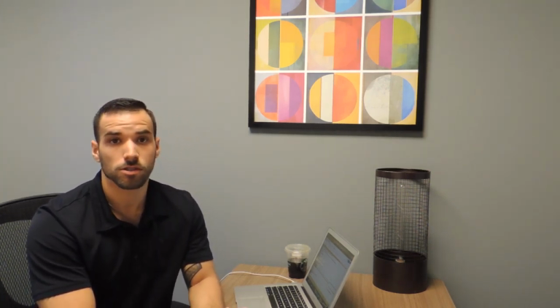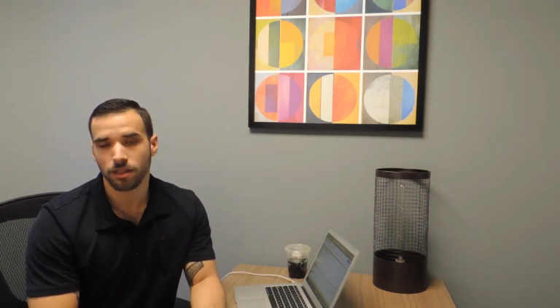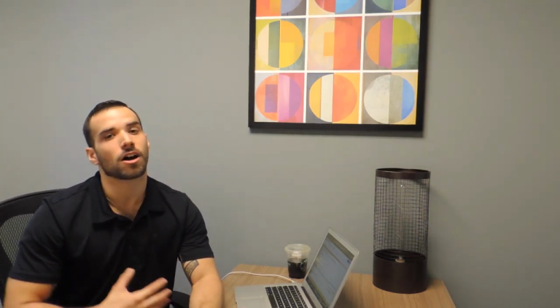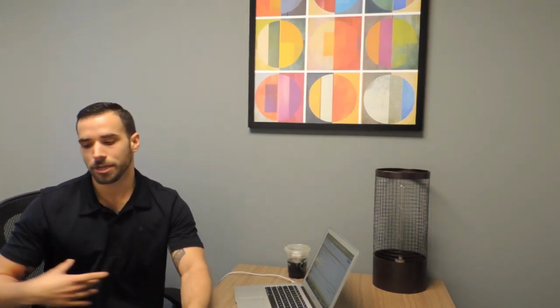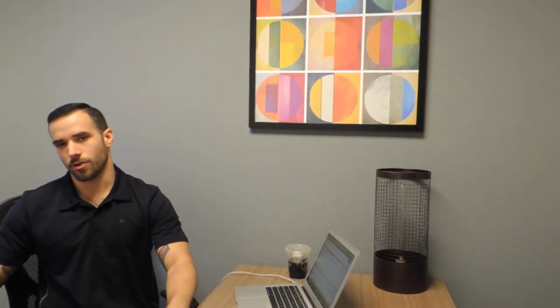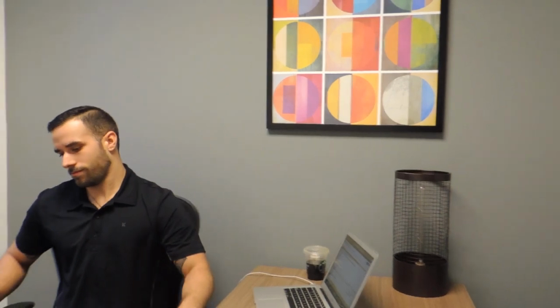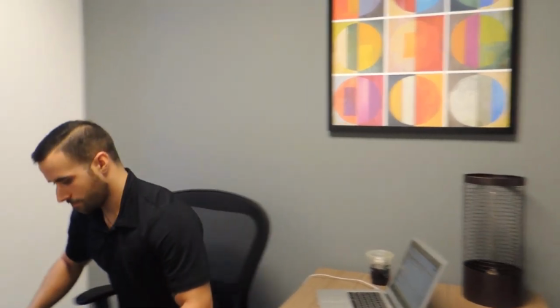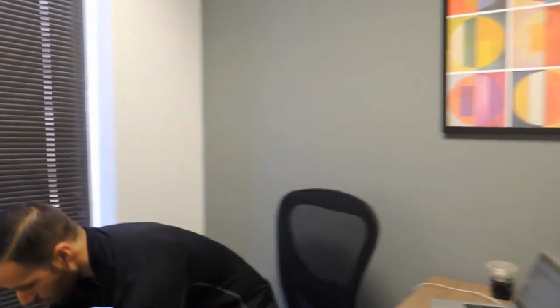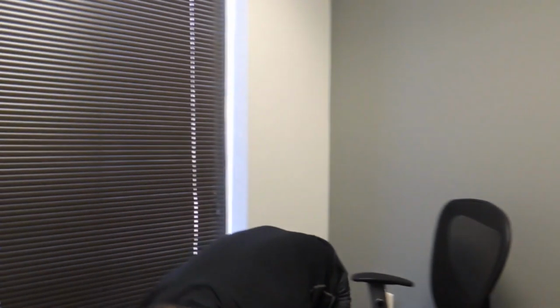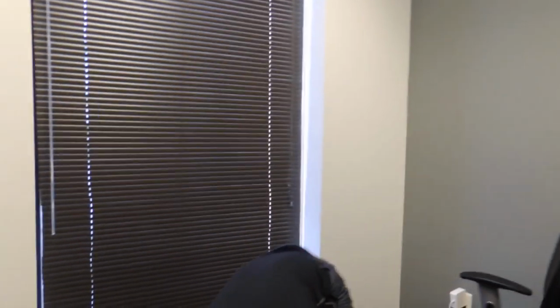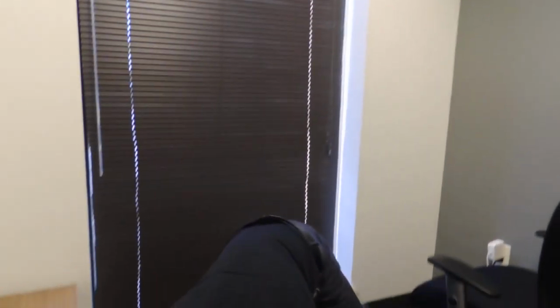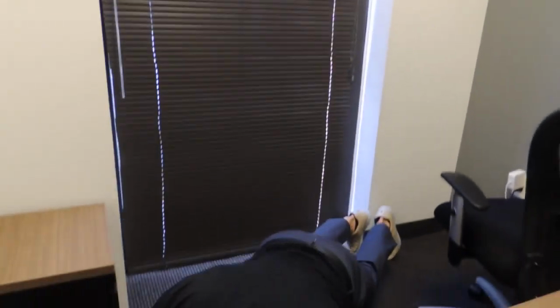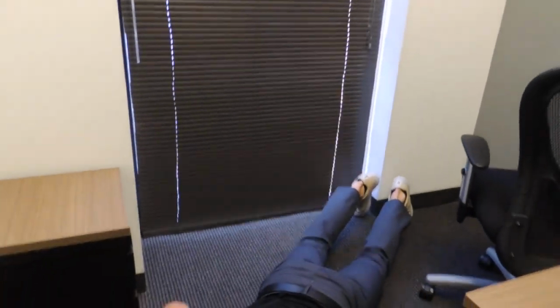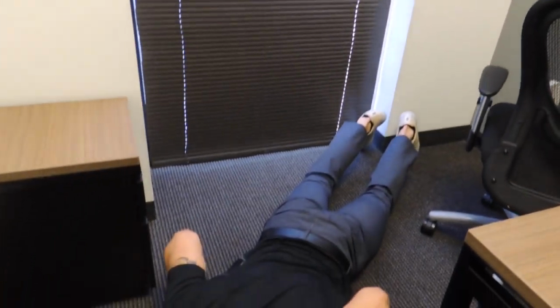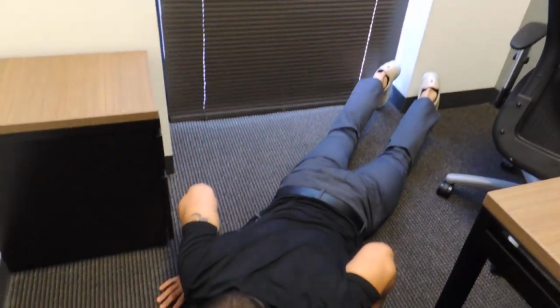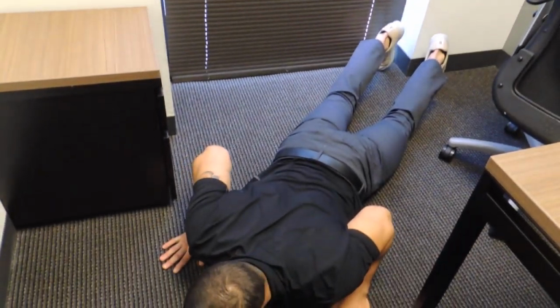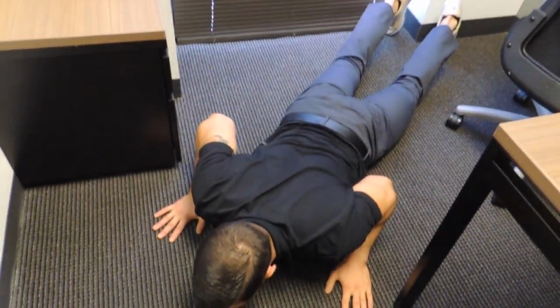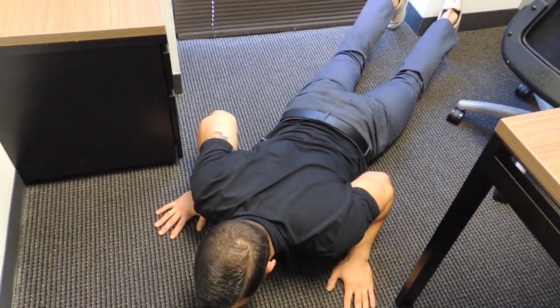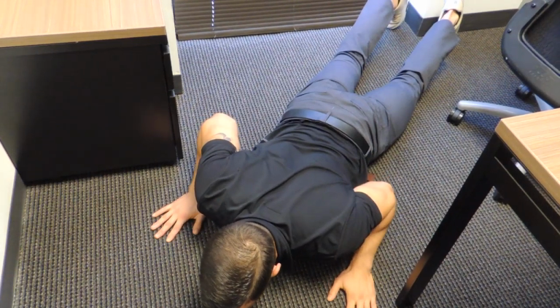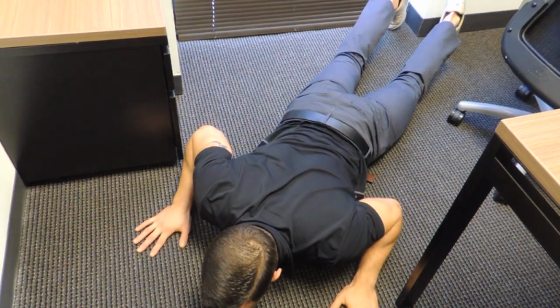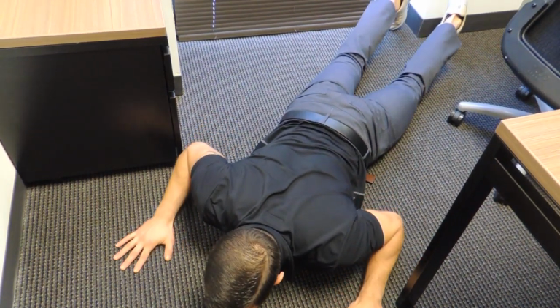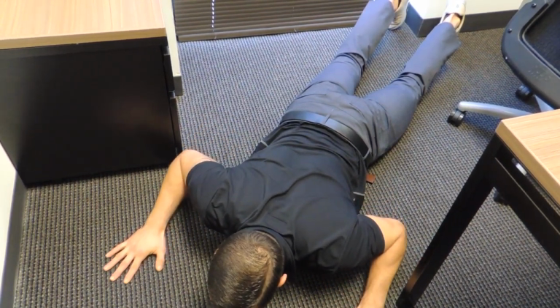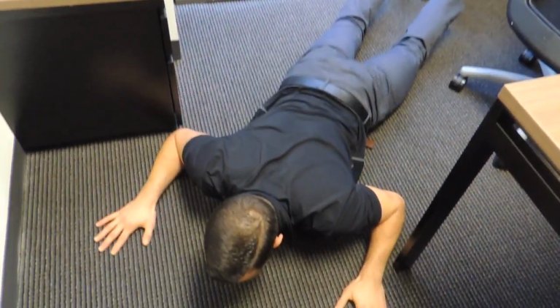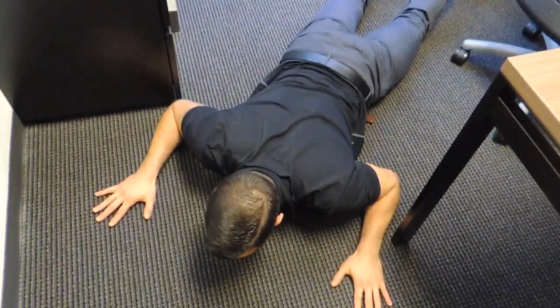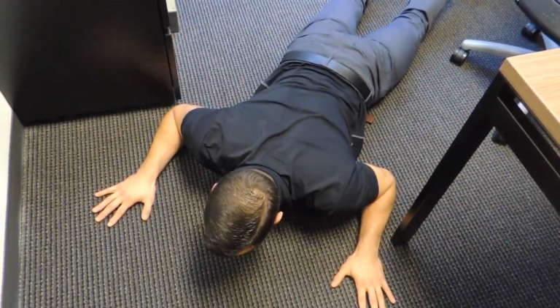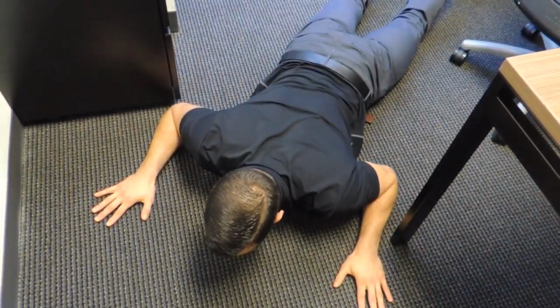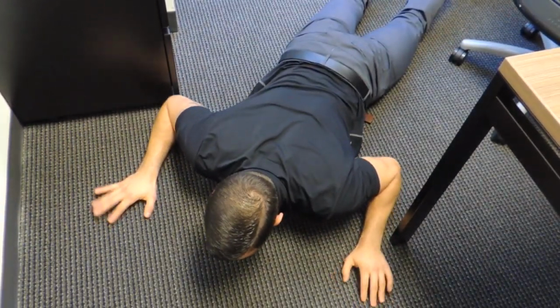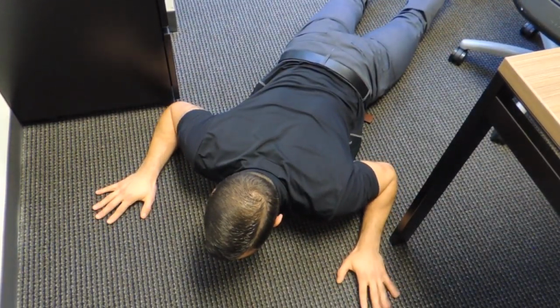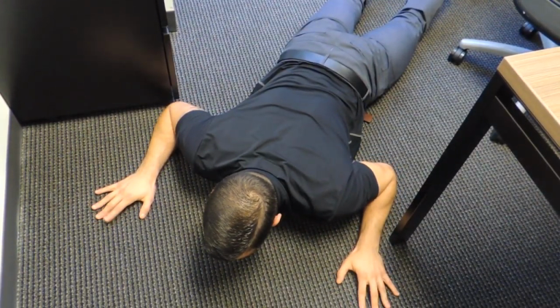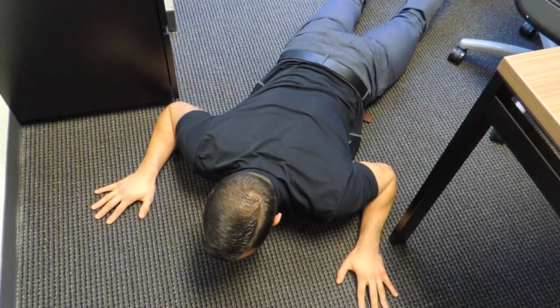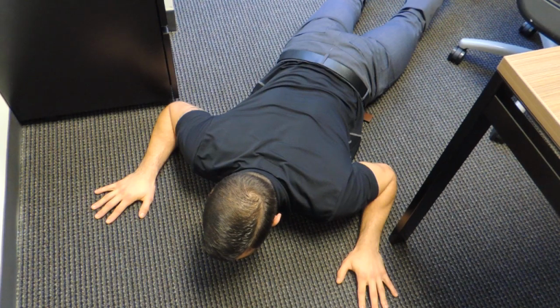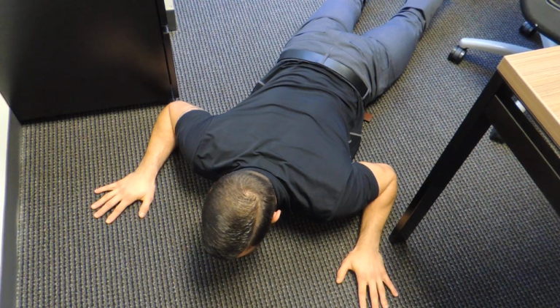We'll start by lying on our stomach on the ground. If this is your first time doing the exercise, take your hands a little bit further in front of you. This will make the movement a little bit easier.